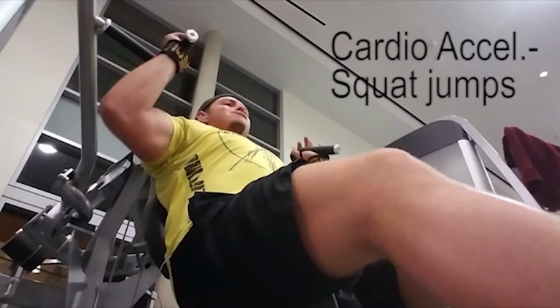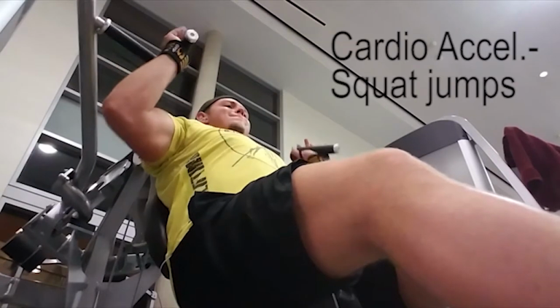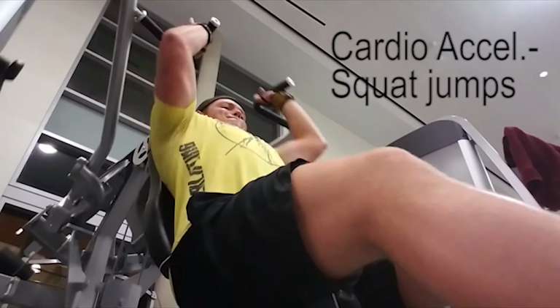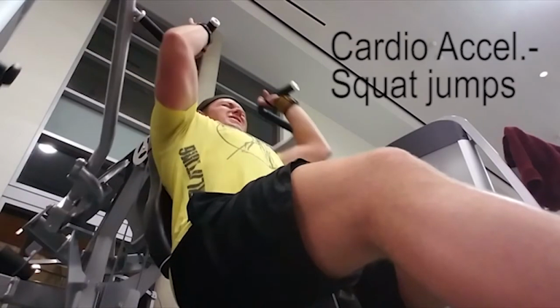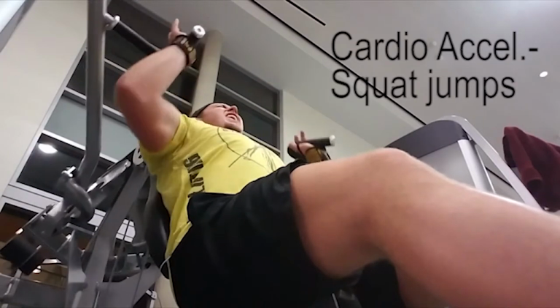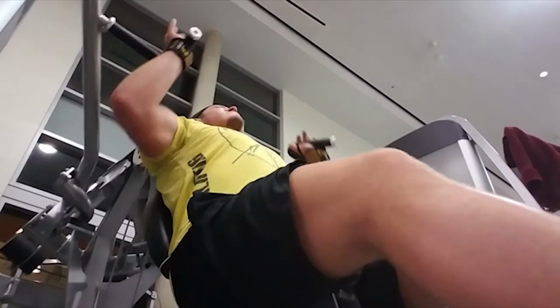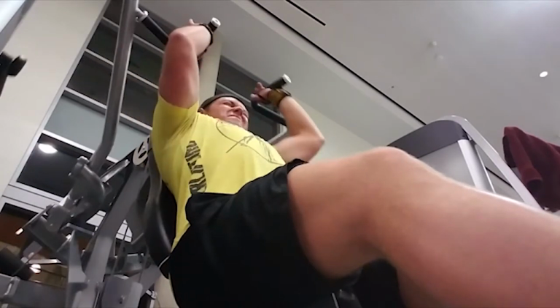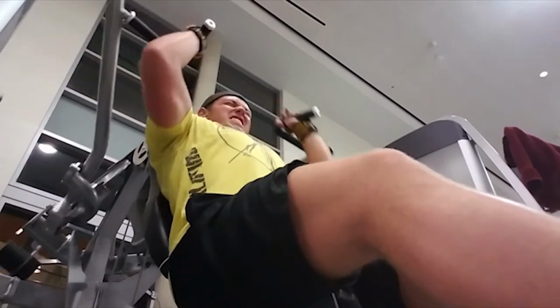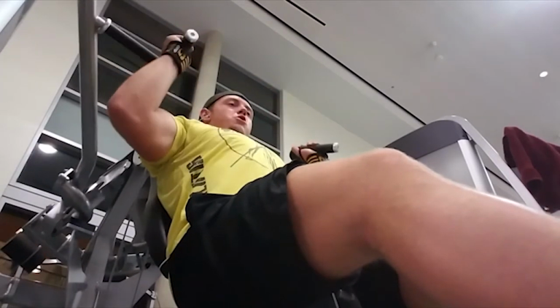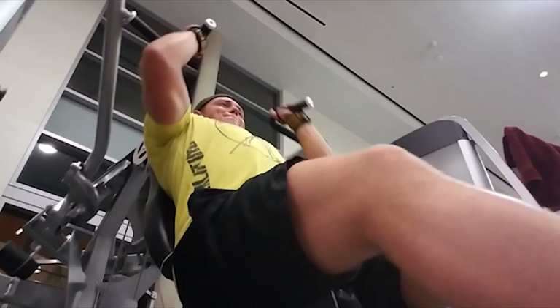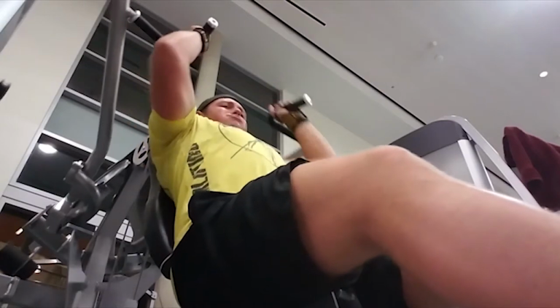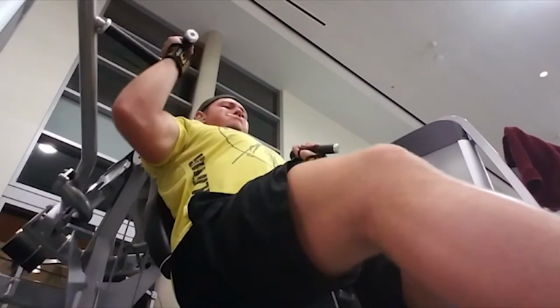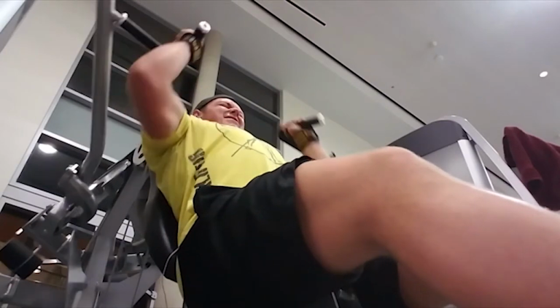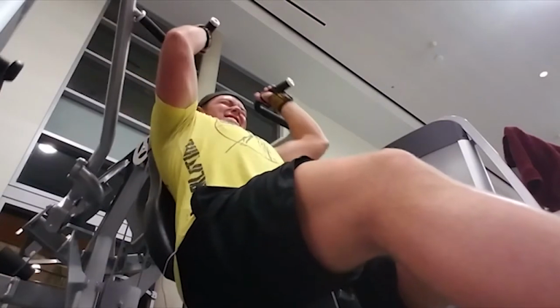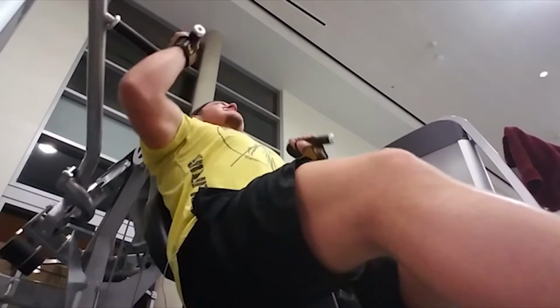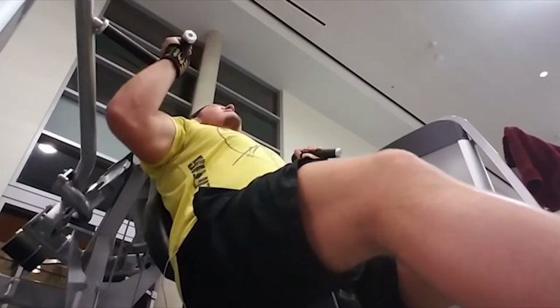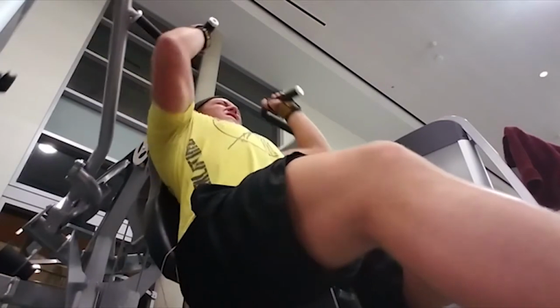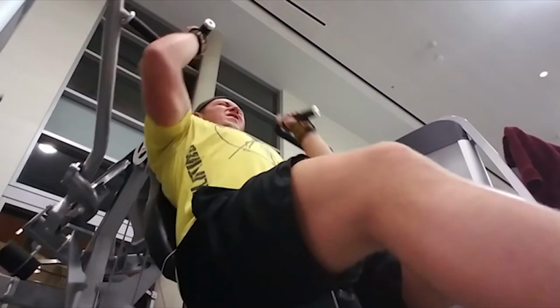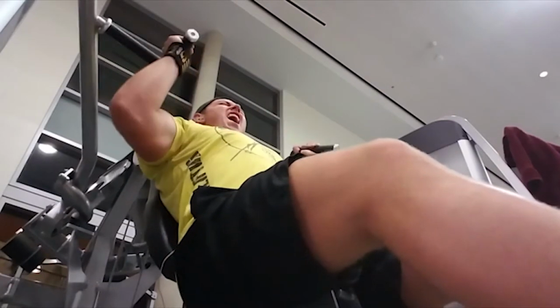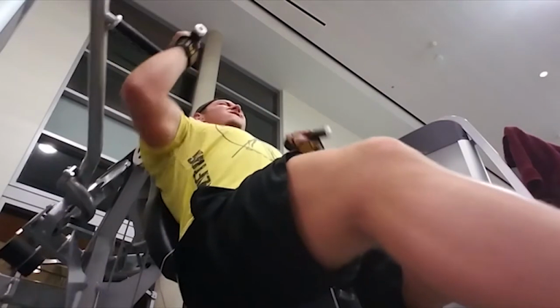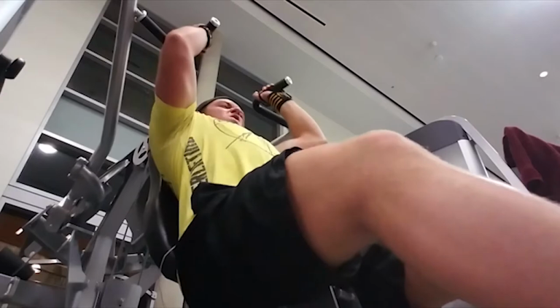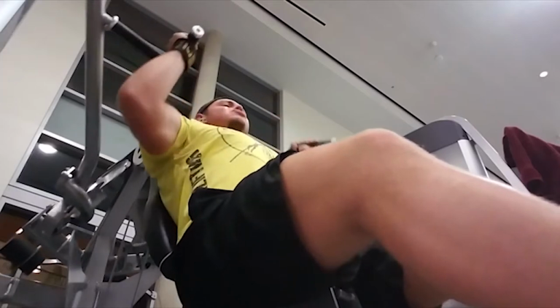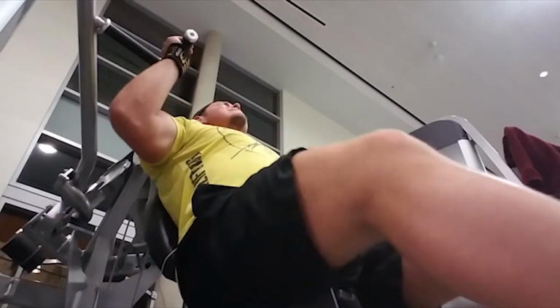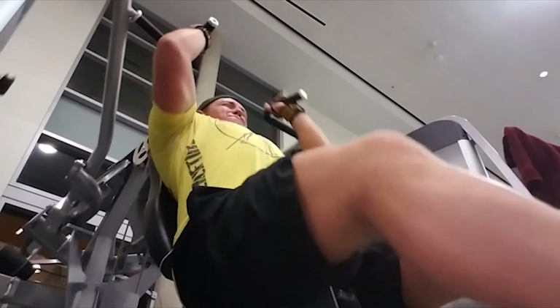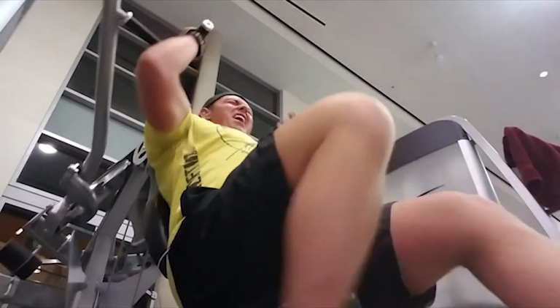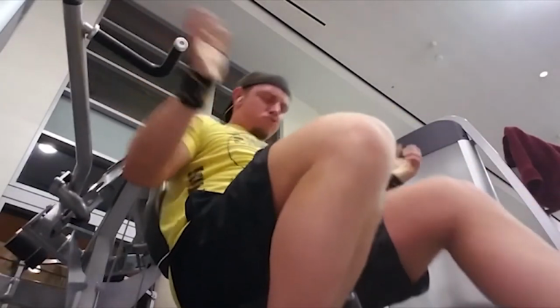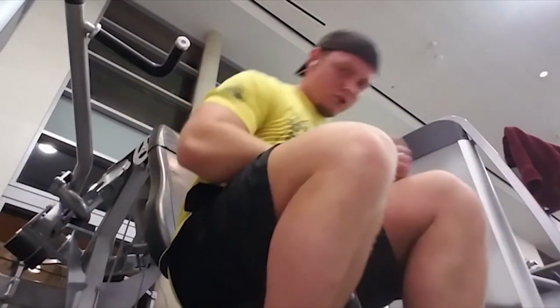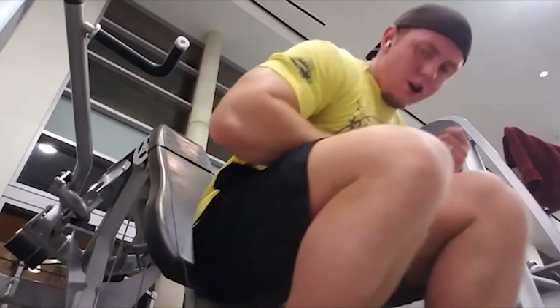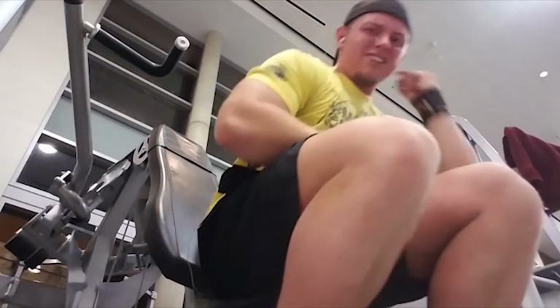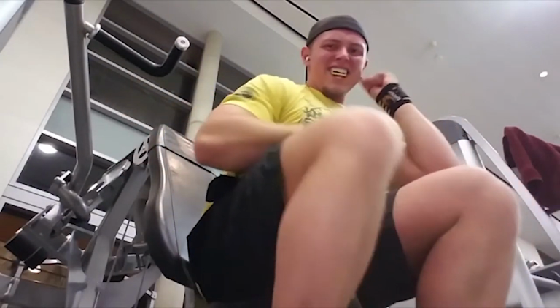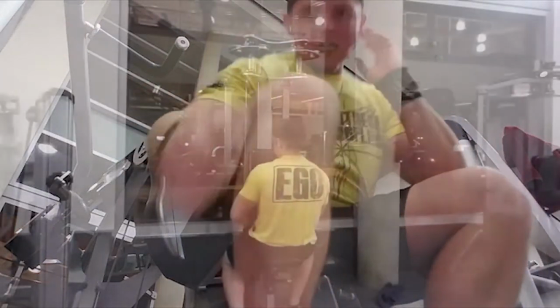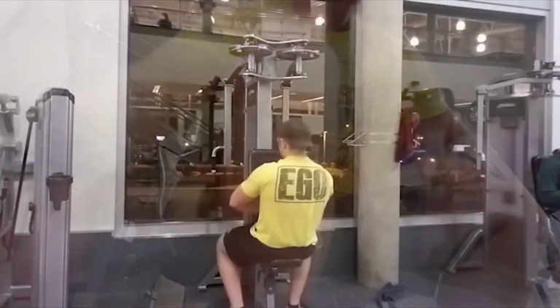You'll see I'm not going all the way up on the press, because if I do, the weight rests more on the joints rather than the muscle. You want it on the muscle the entire way through — you want to be working your body — so keep that in mind when you're doing this exercise.